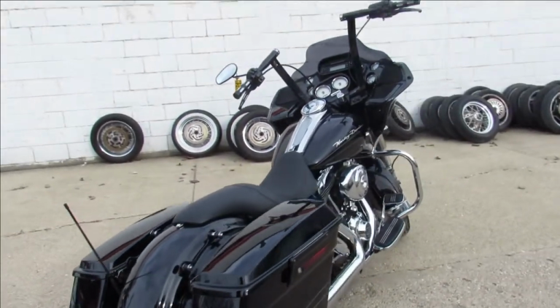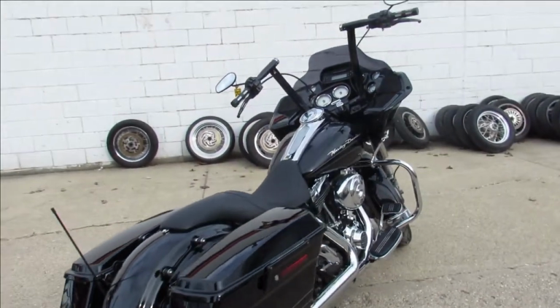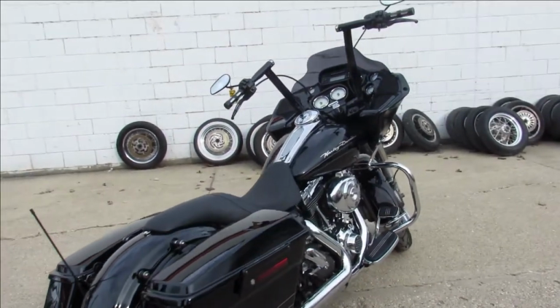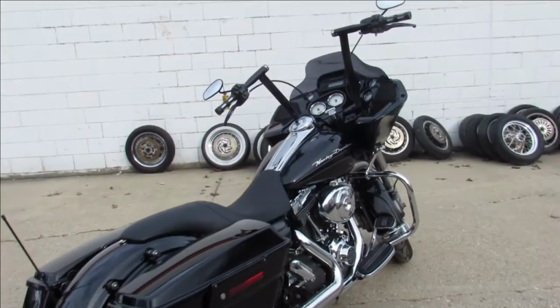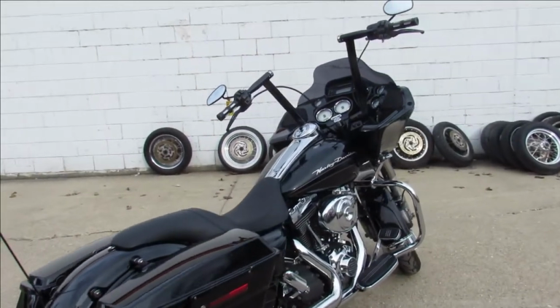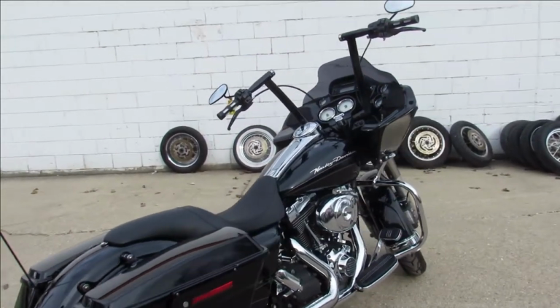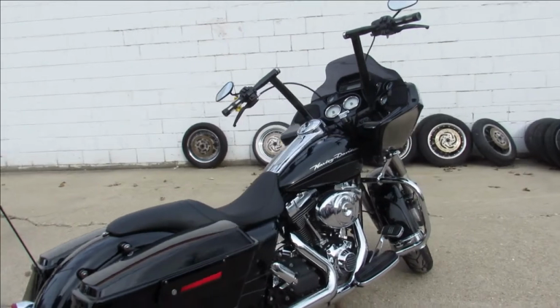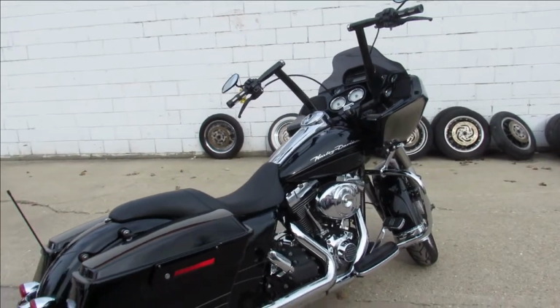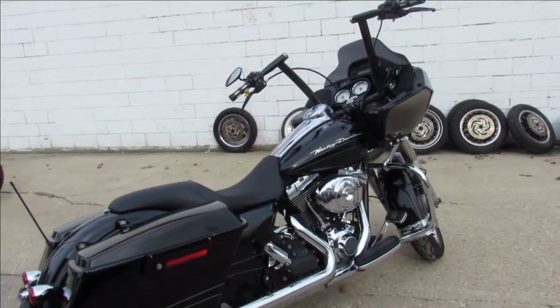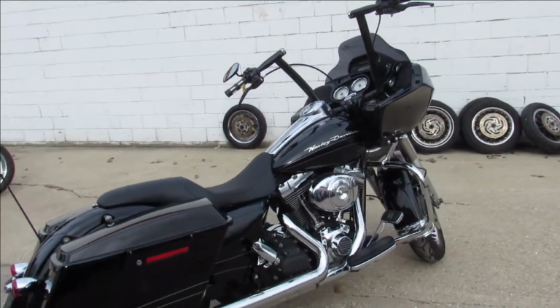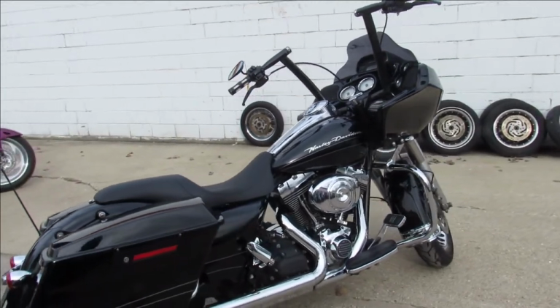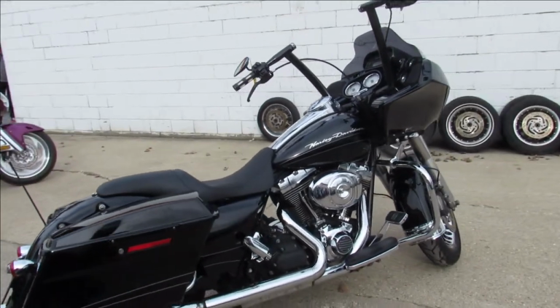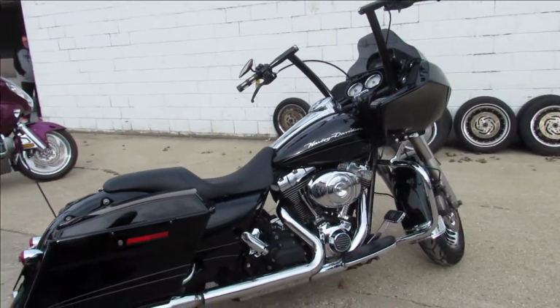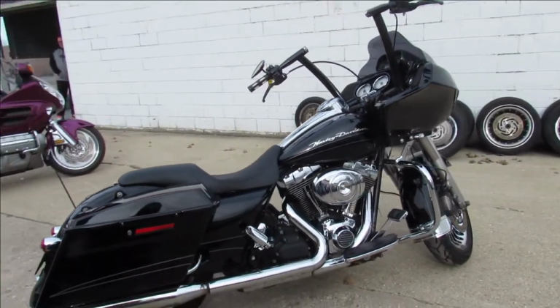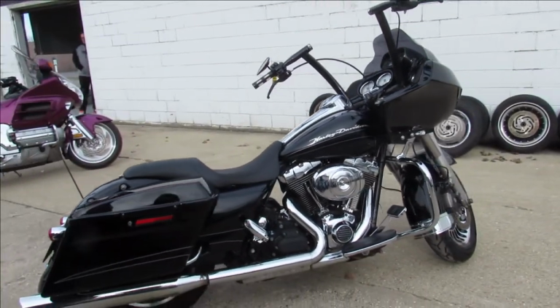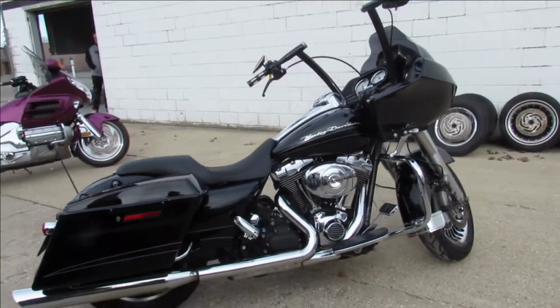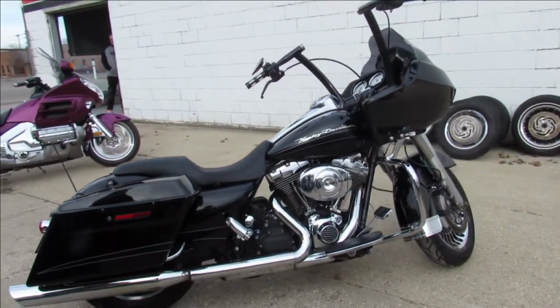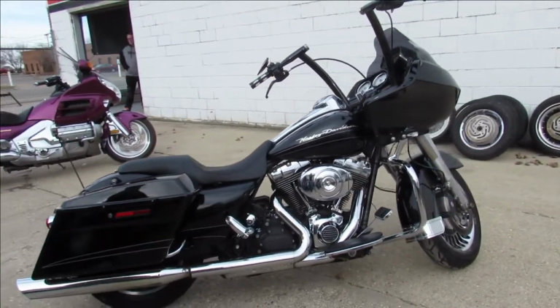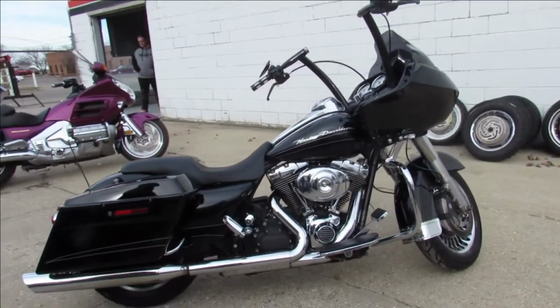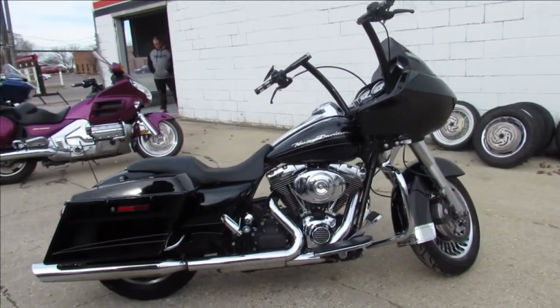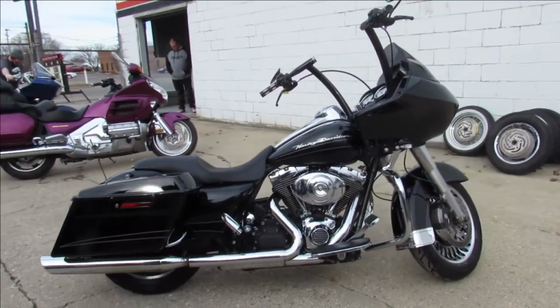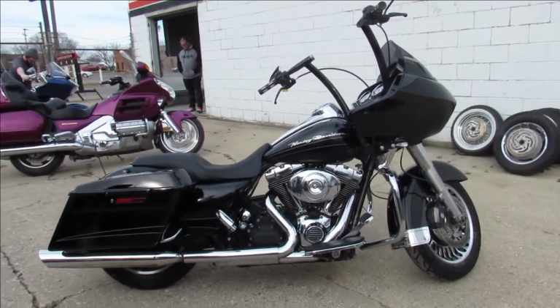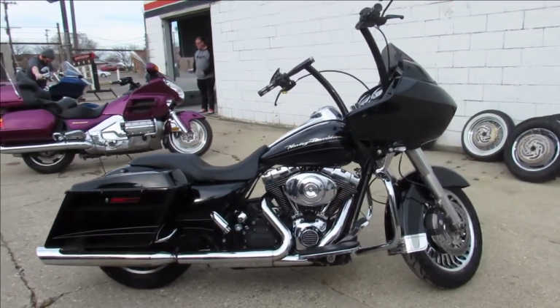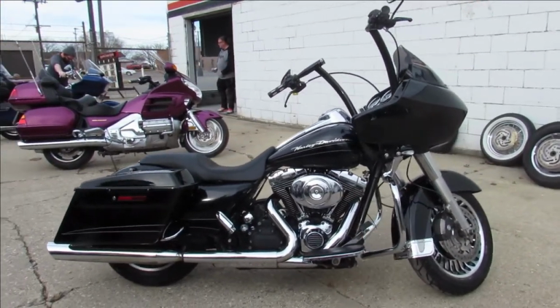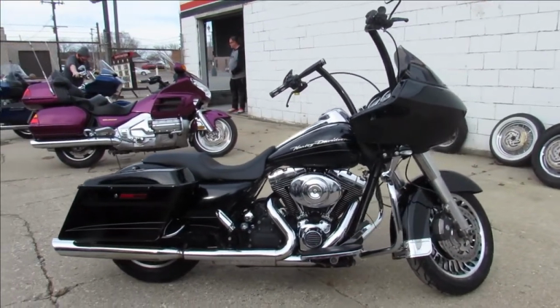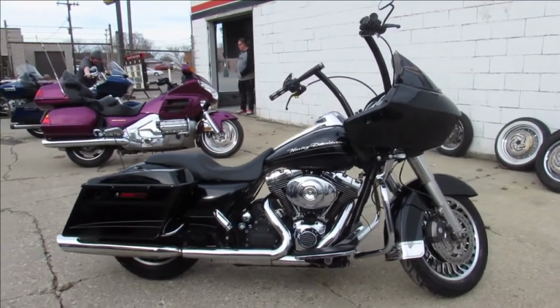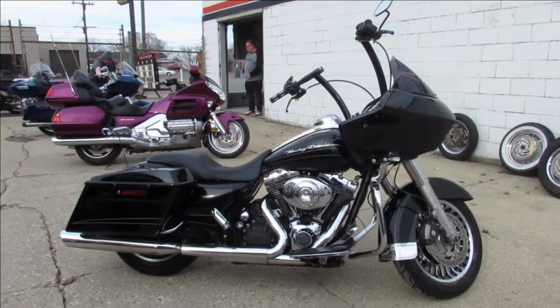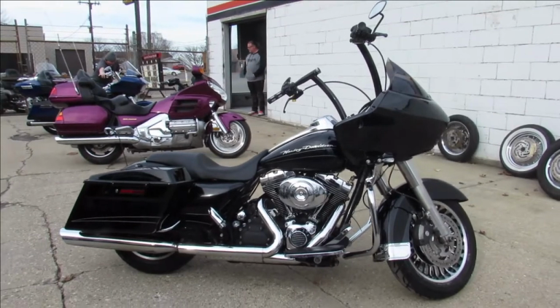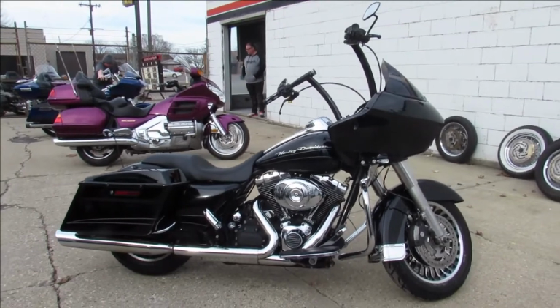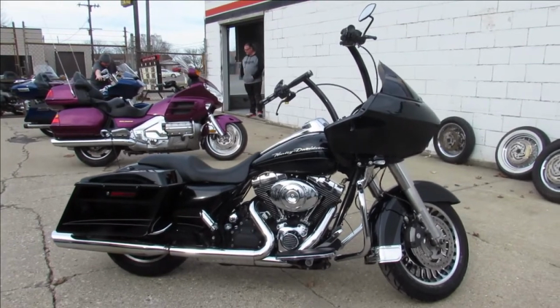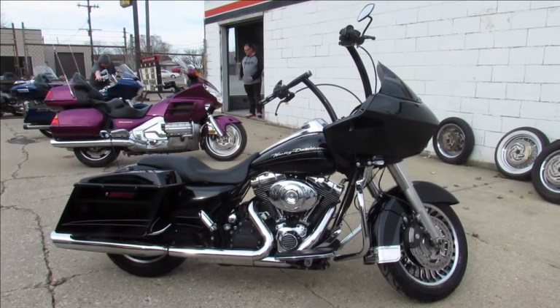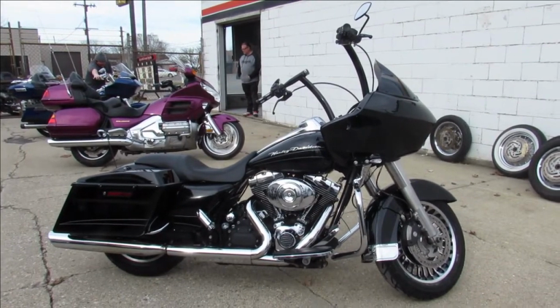You guys can stand out from the crowd — 2011 Road Glide. Give us a call, we'll get it done: 810-648-9500.